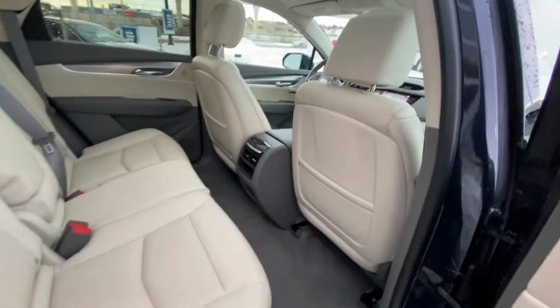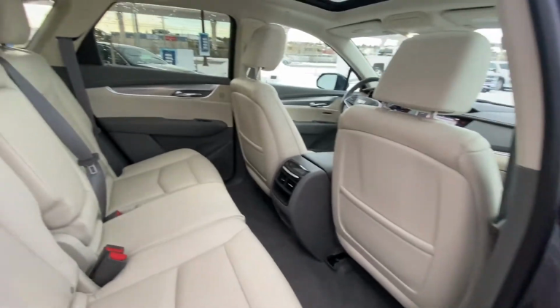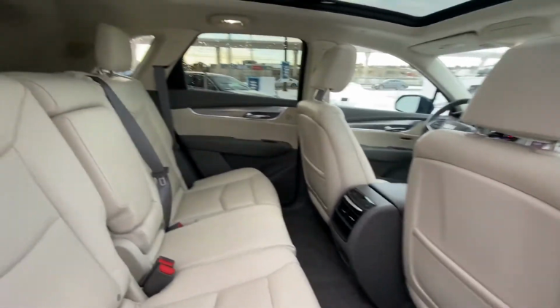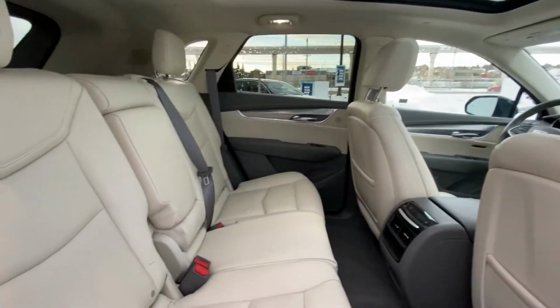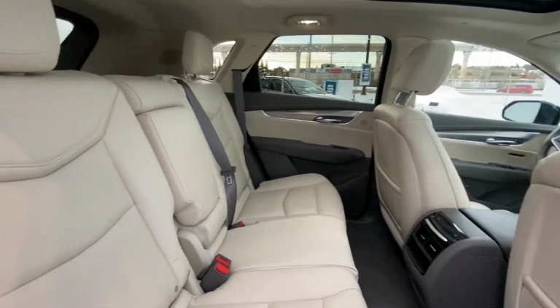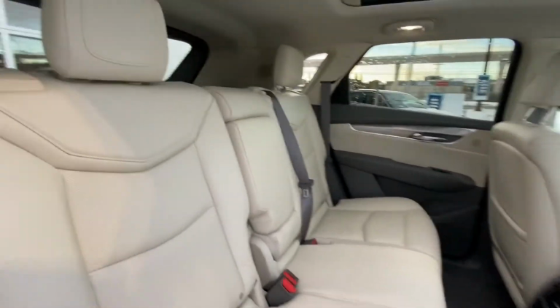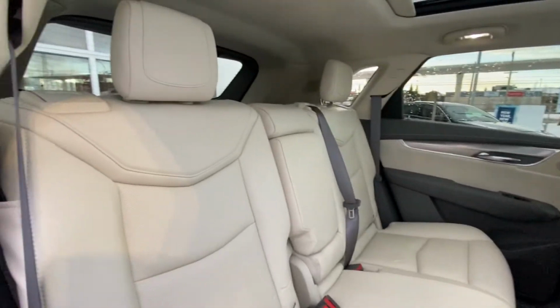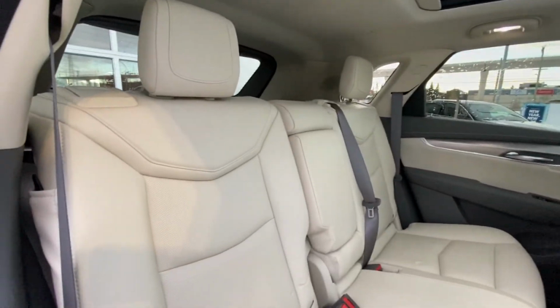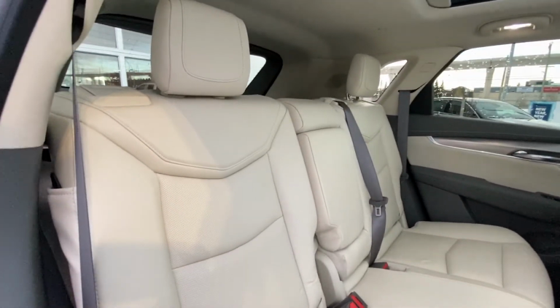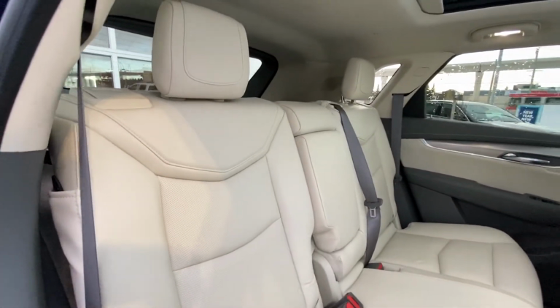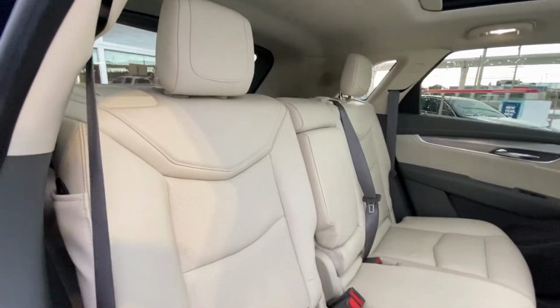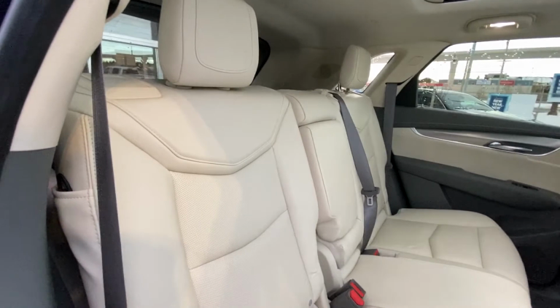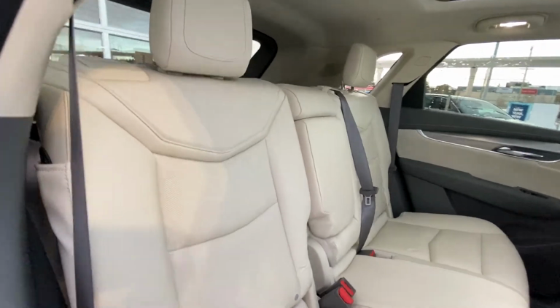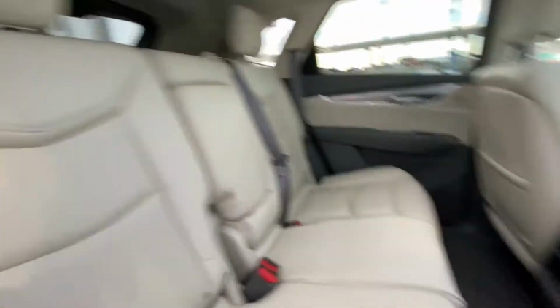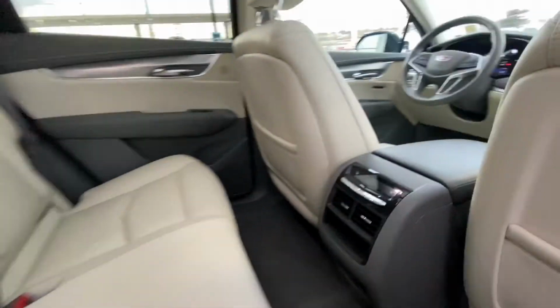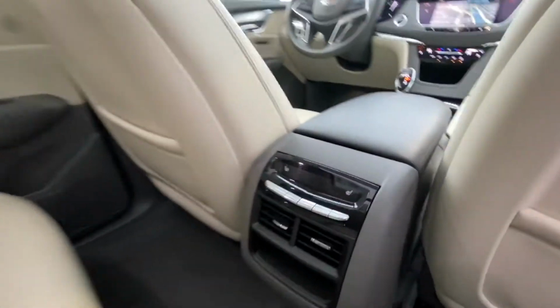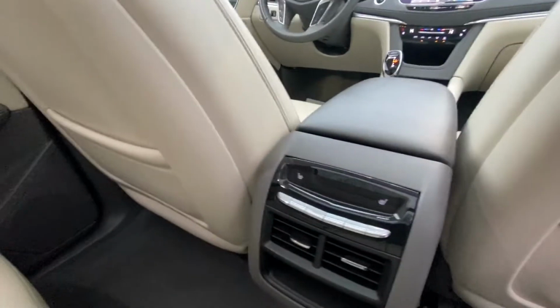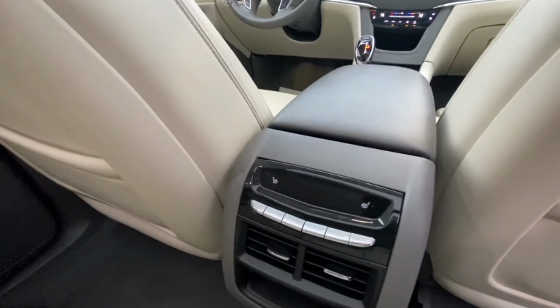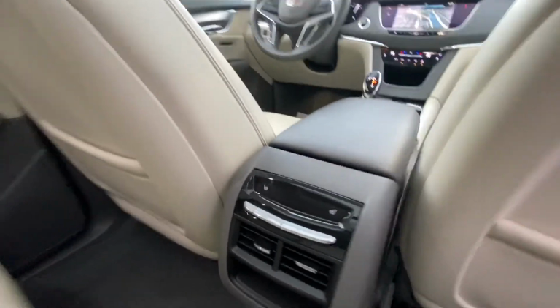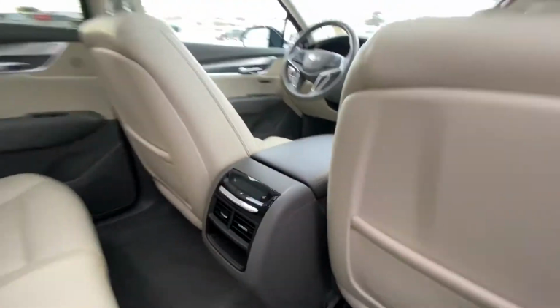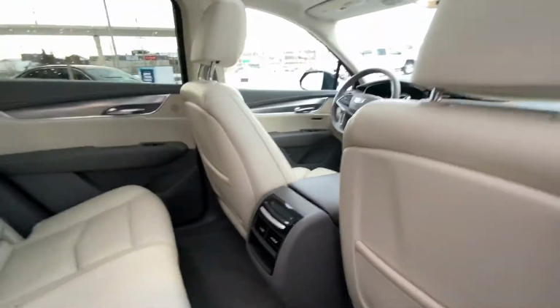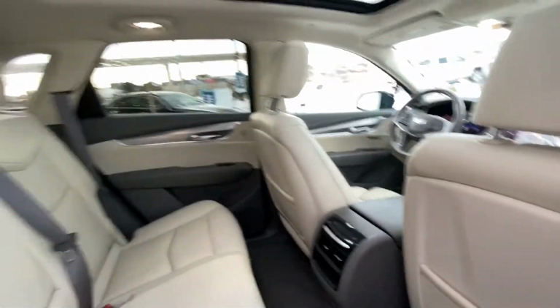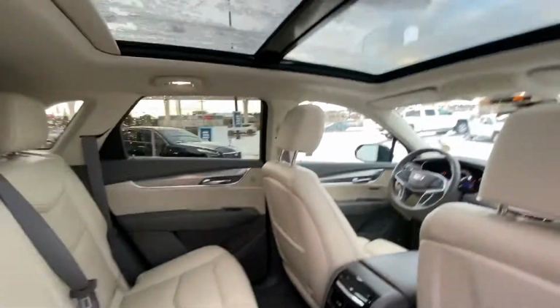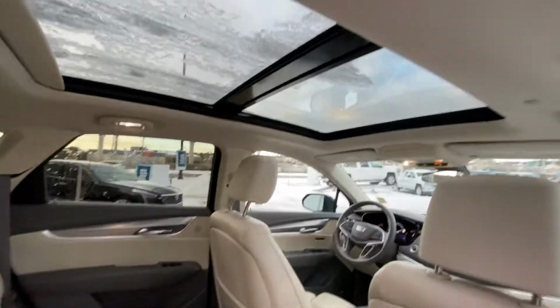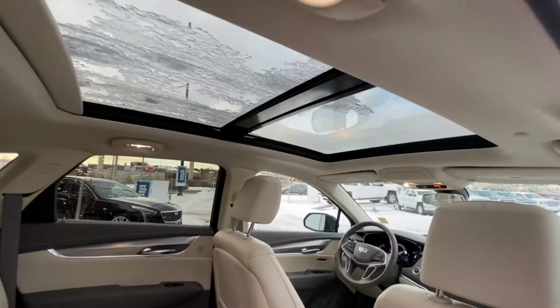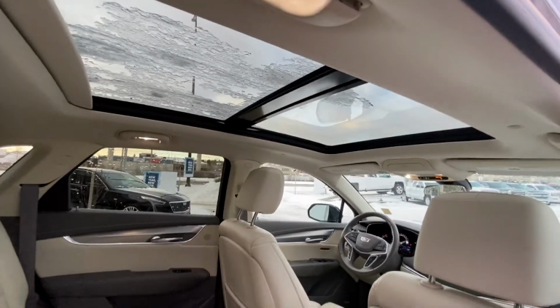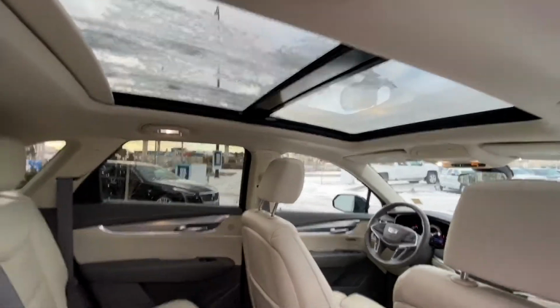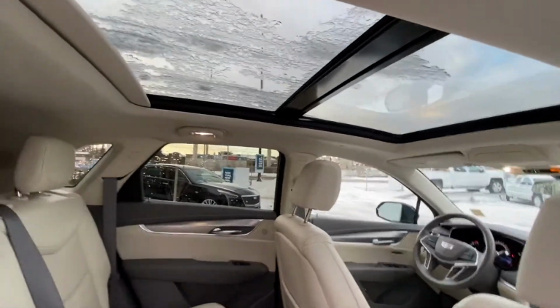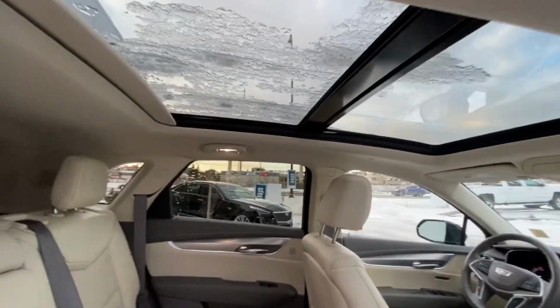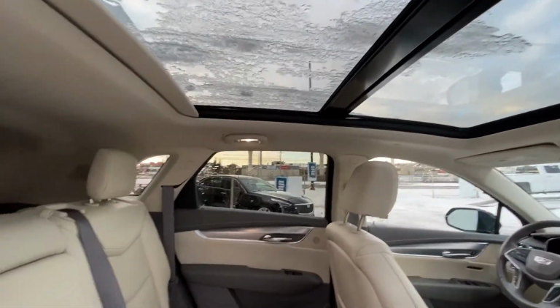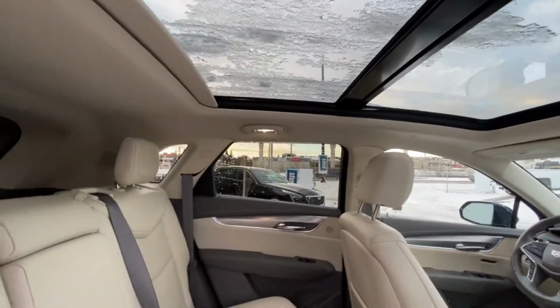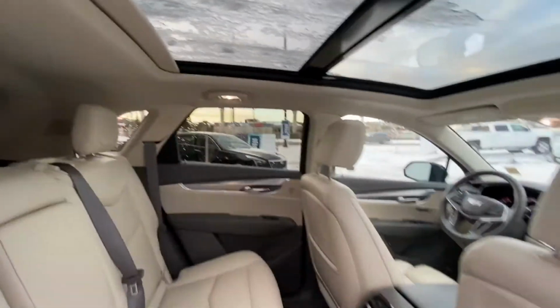Back inside the interior of this Cadillac XT5, we do have the leather 60-40 split with the cupholders that fold down from the center, as well as both the end seats are heated. Nice little feature — very large sun and moon roof, which really opens up the cab of this vehicle.